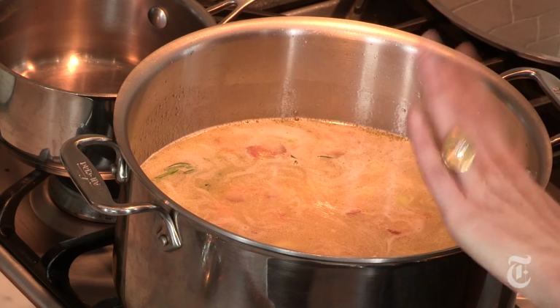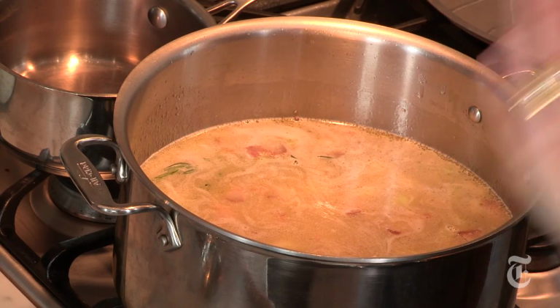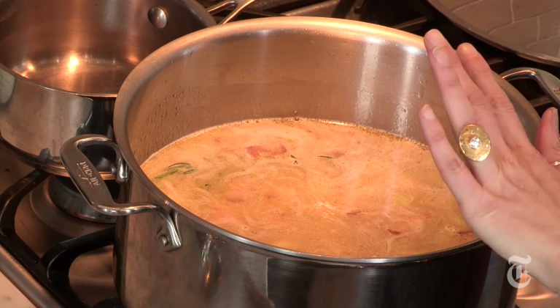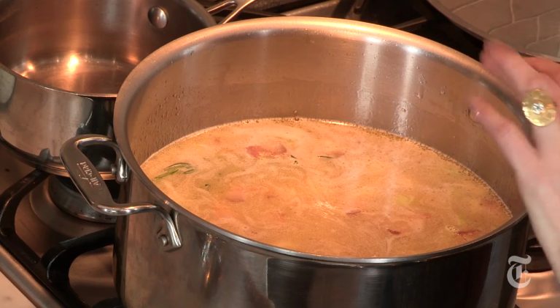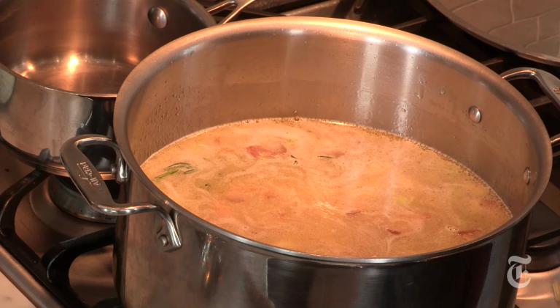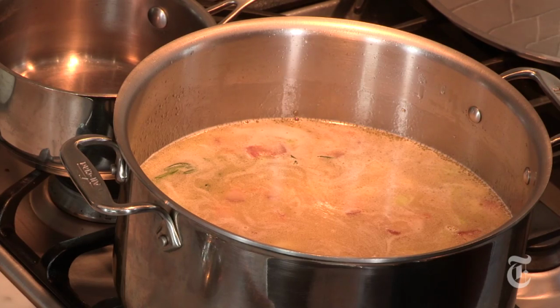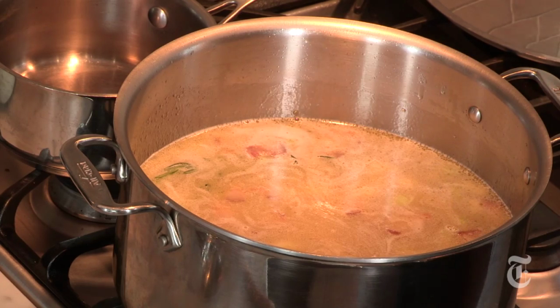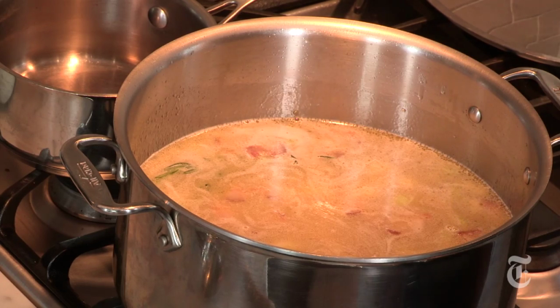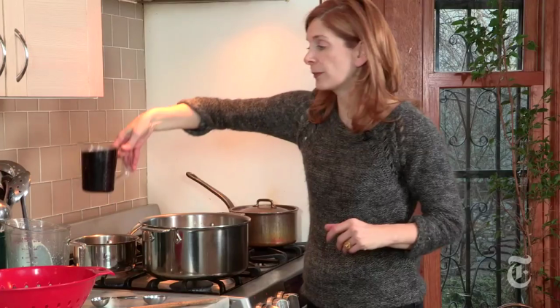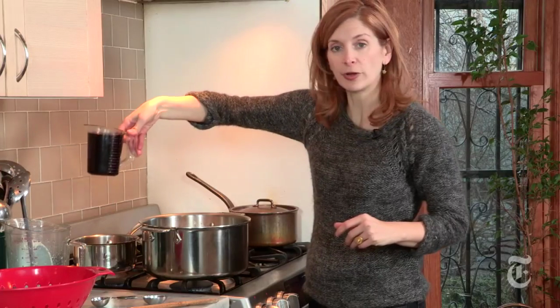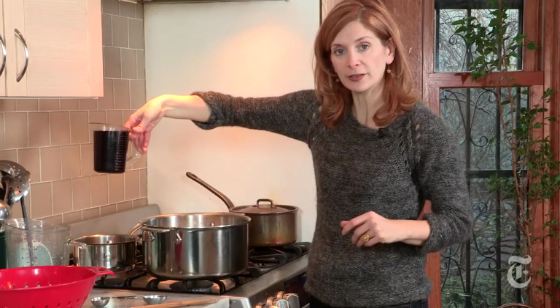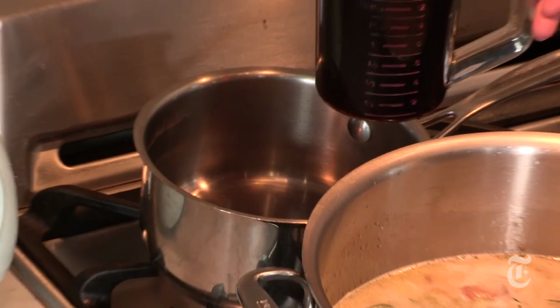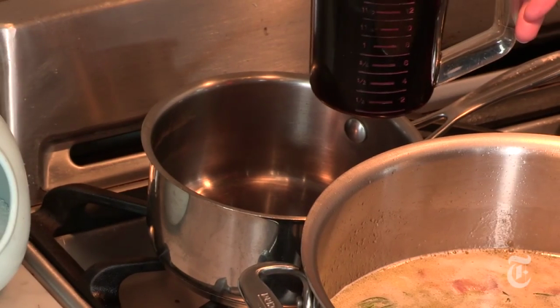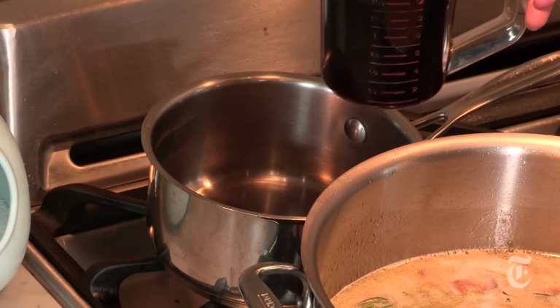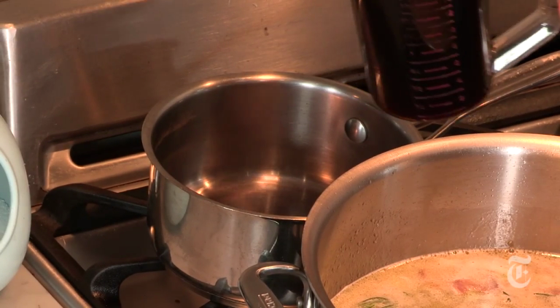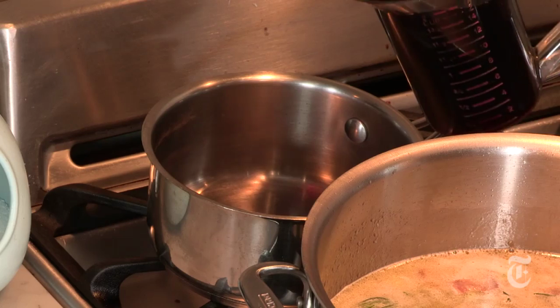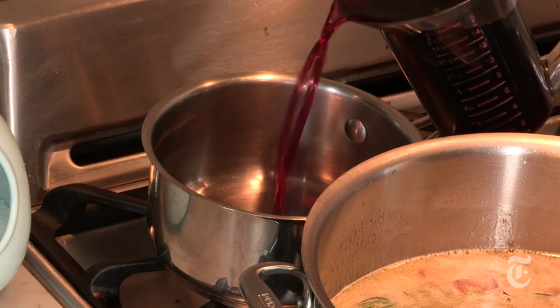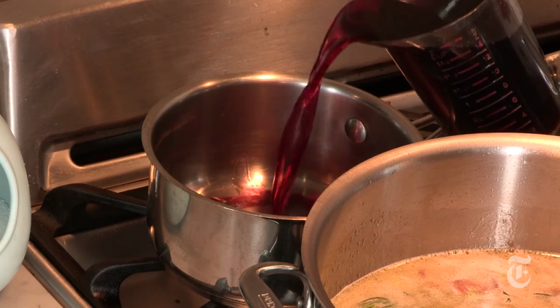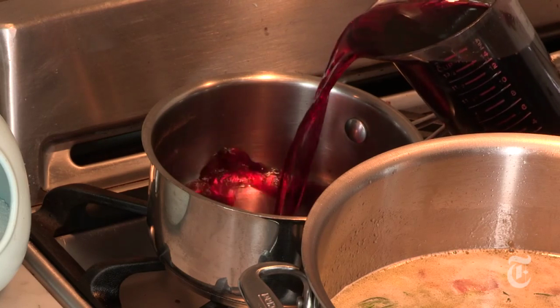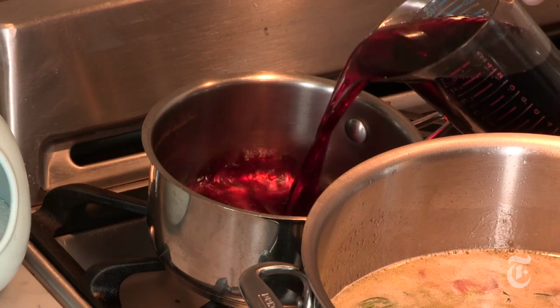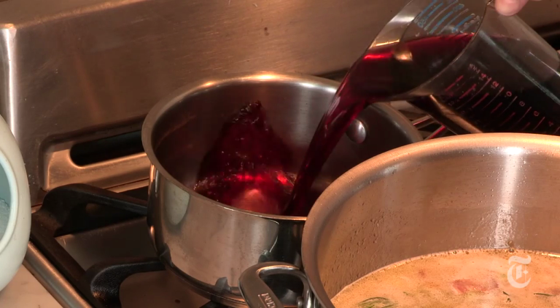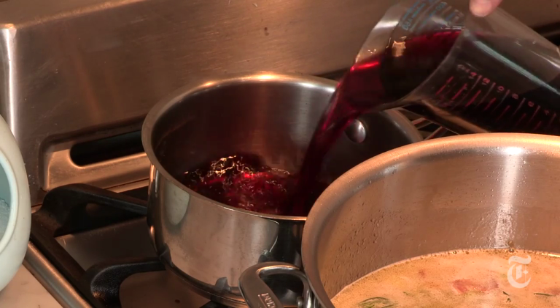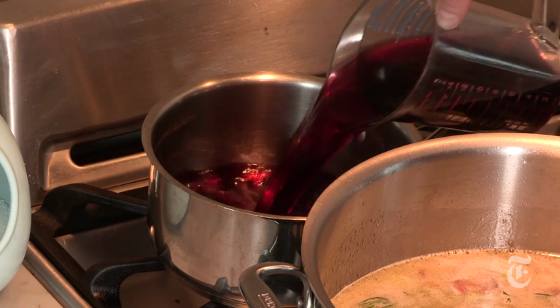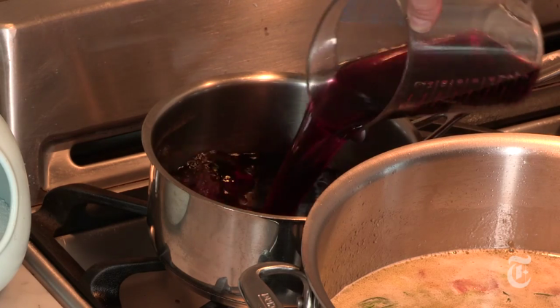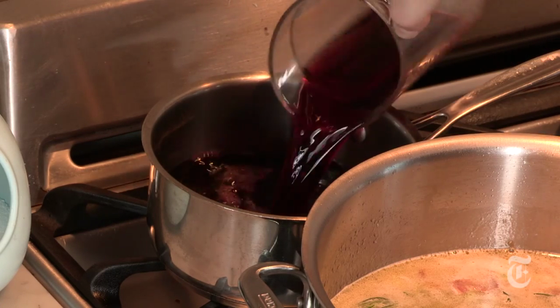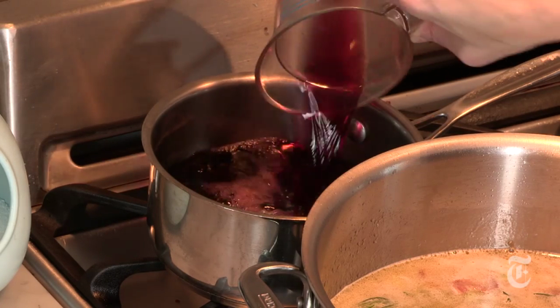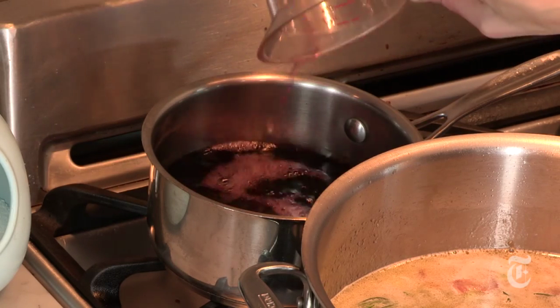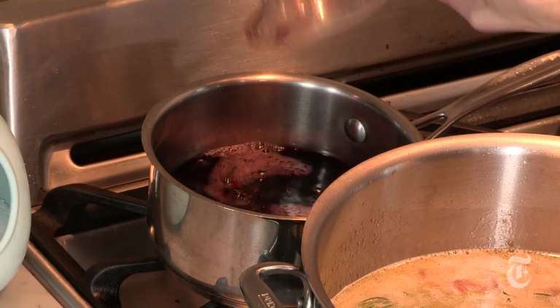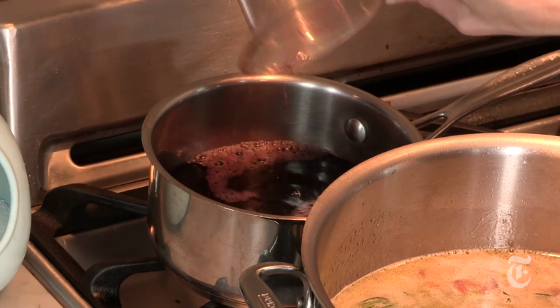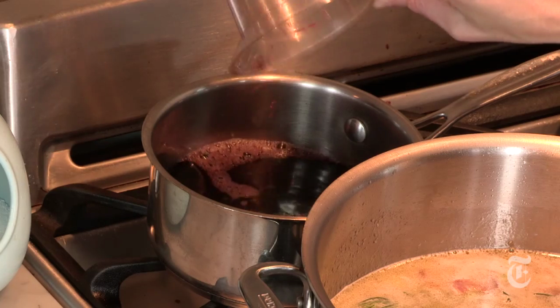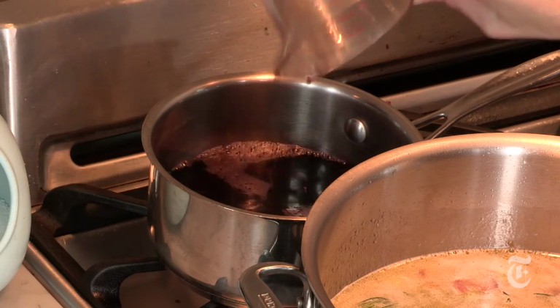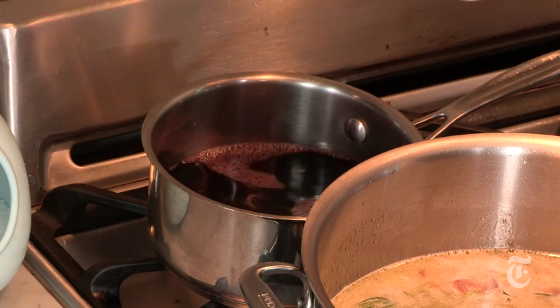And in the meantime, you can make your wine syrup. I've got two cups of red wine. I'm just going to pour it into a little pot and let it reduce until it's reduced down to two-thirds of a cup. That's probably going to take about 20 to 30 minutes.